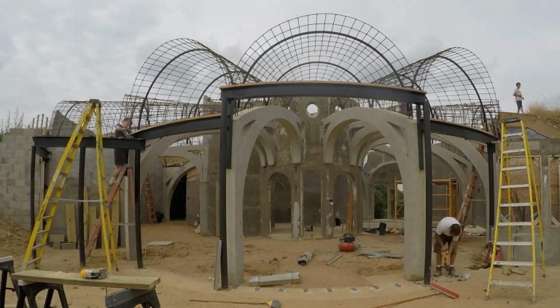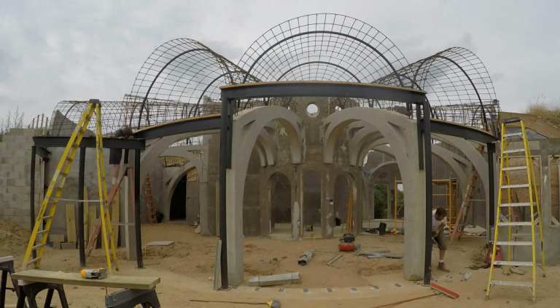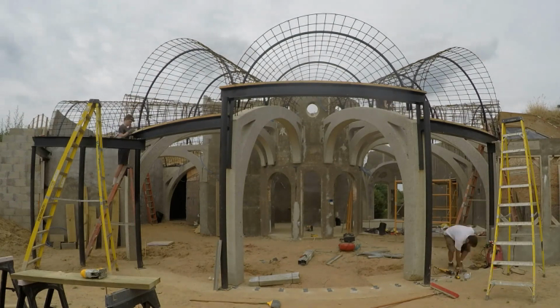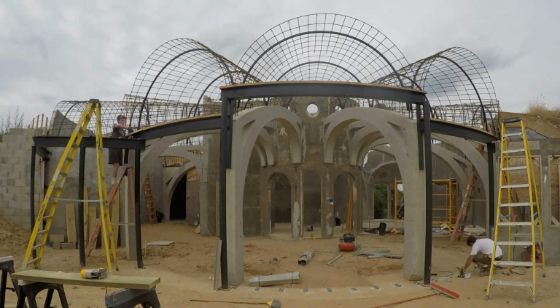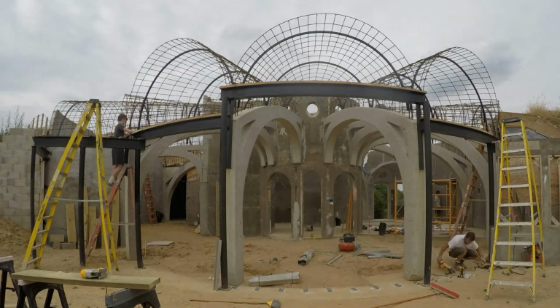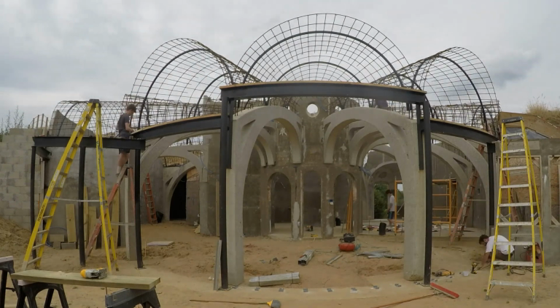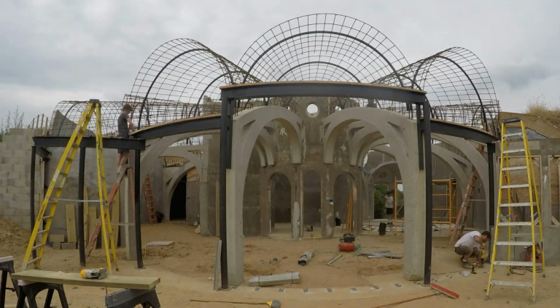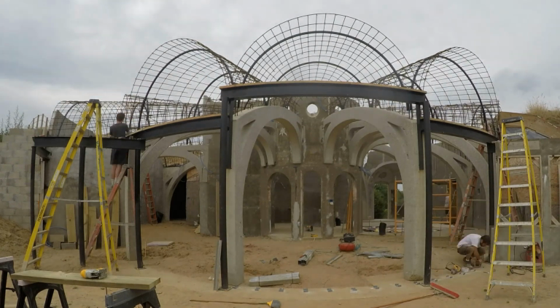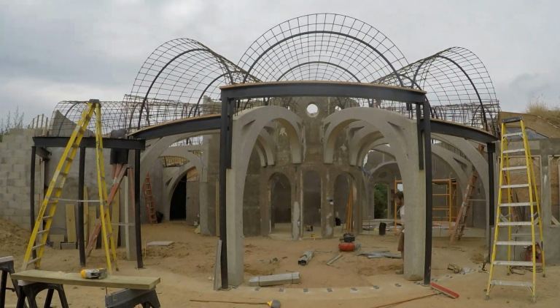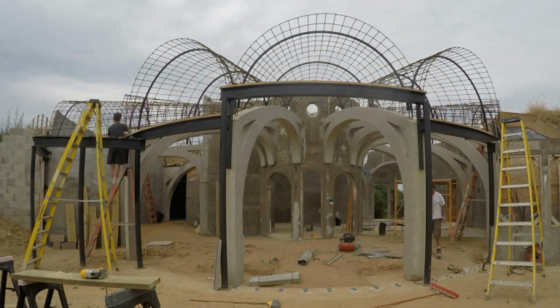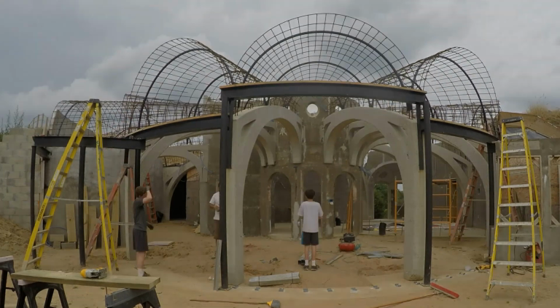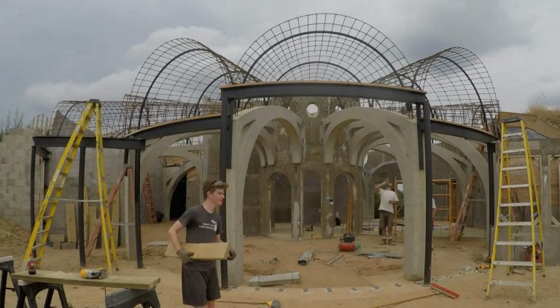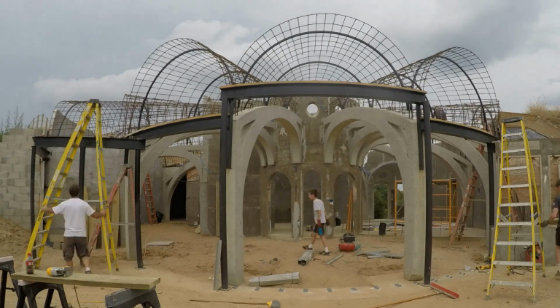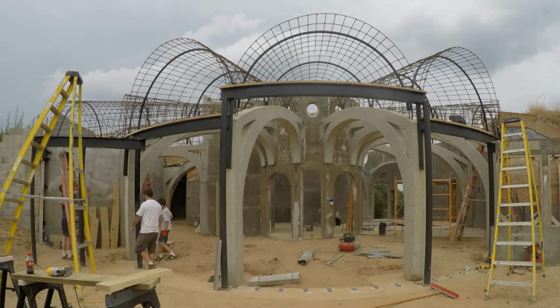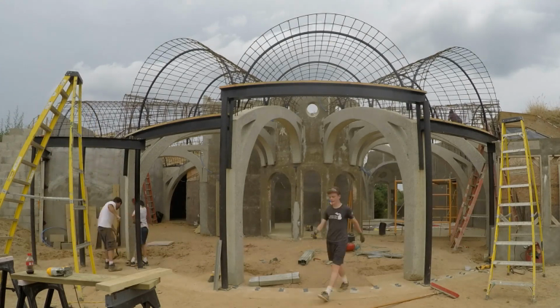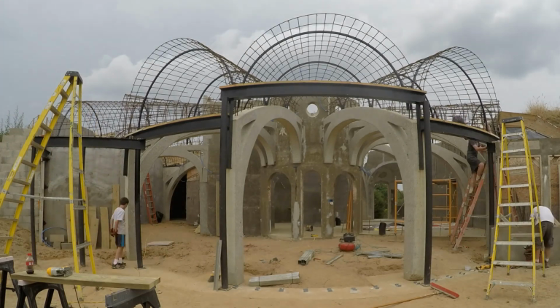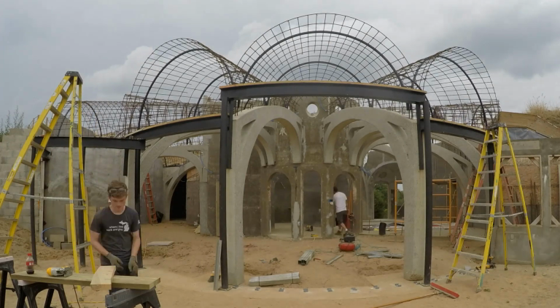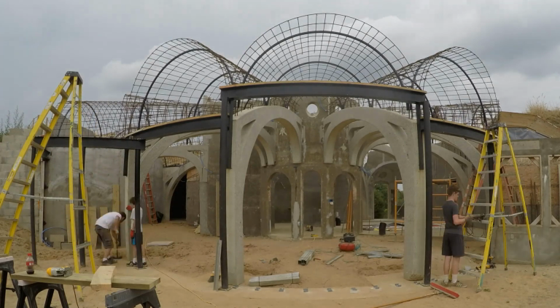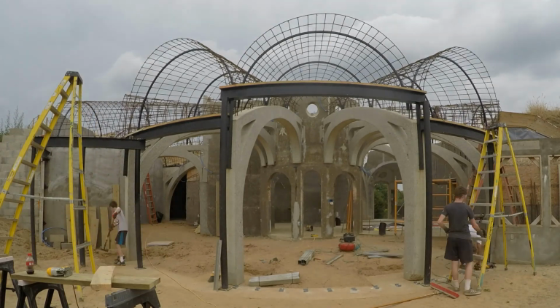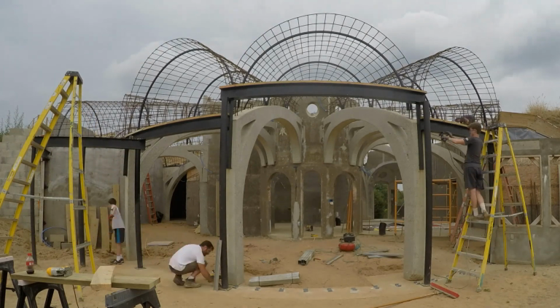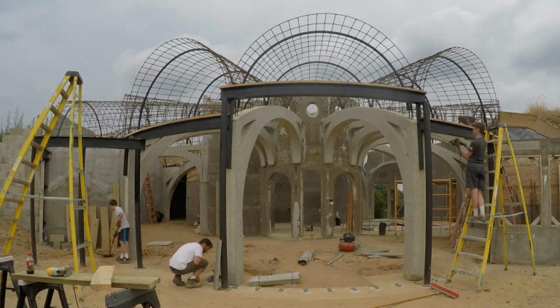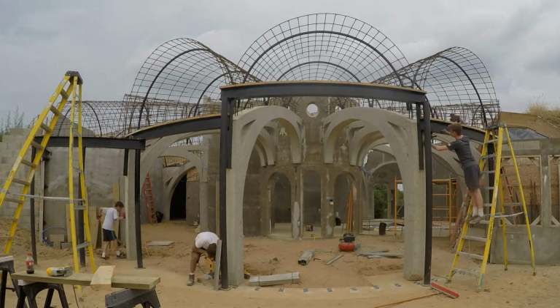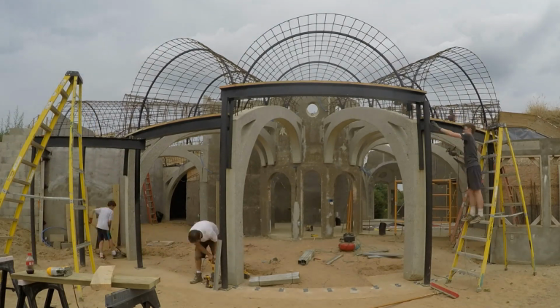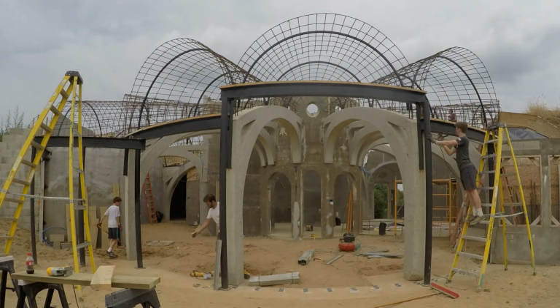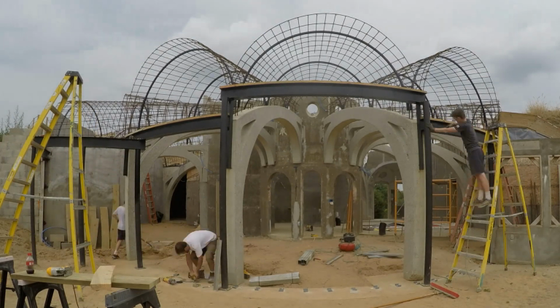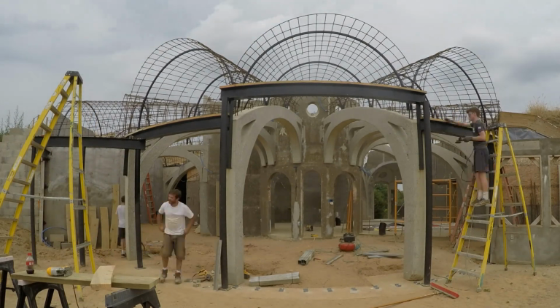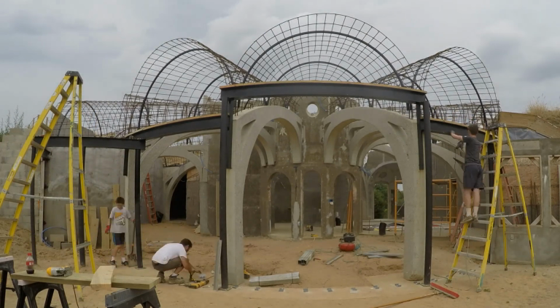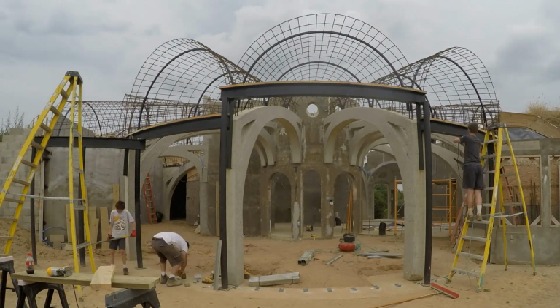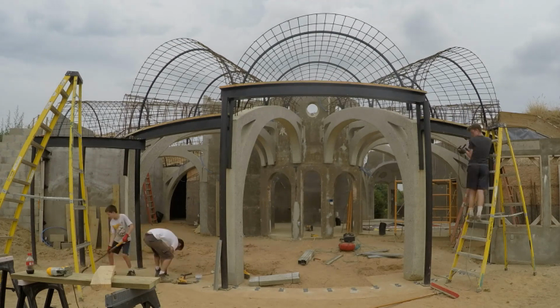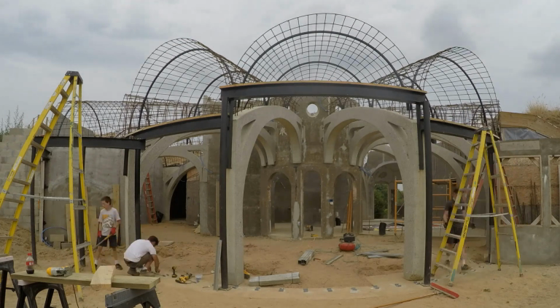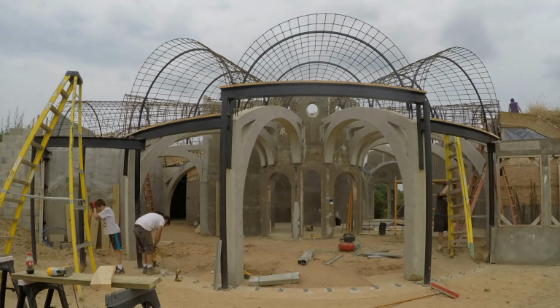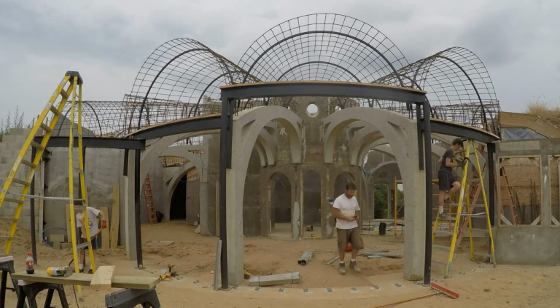Back to the steel studs — the first step is to attach the track to the footing. Instead of using a full track I just cut up segments of a track and then attach them with tabcons. Those little segments are spaced 16 inches apart.